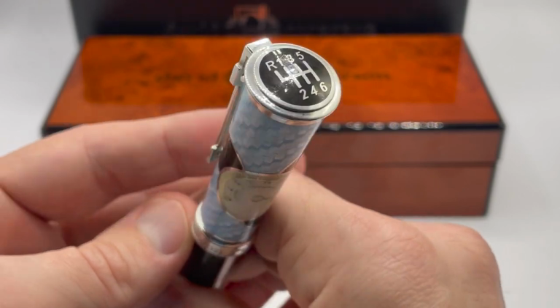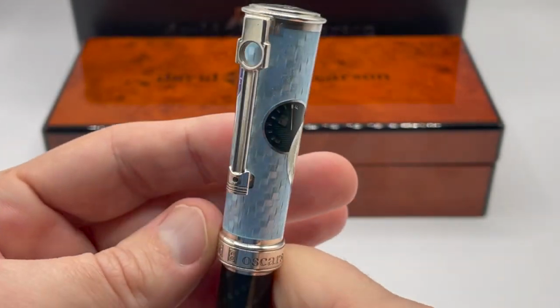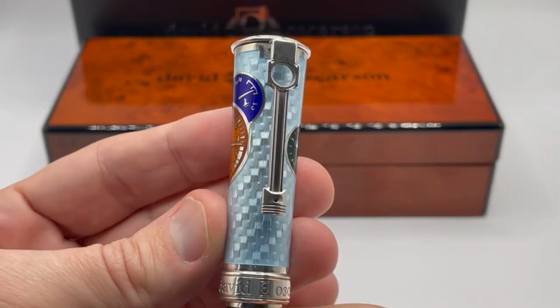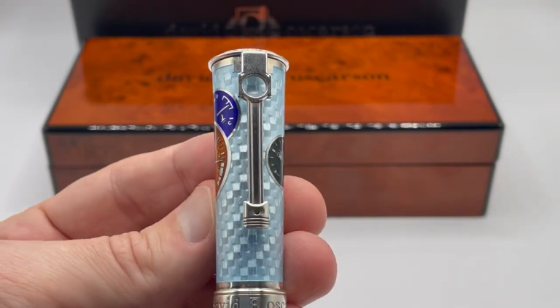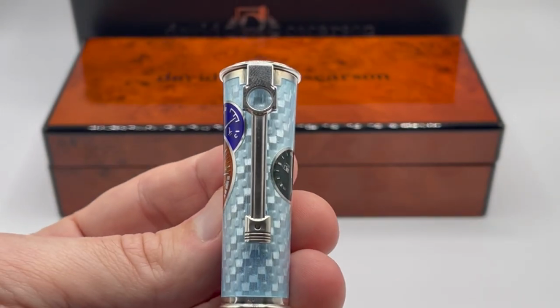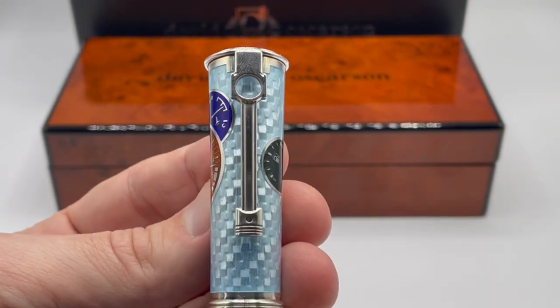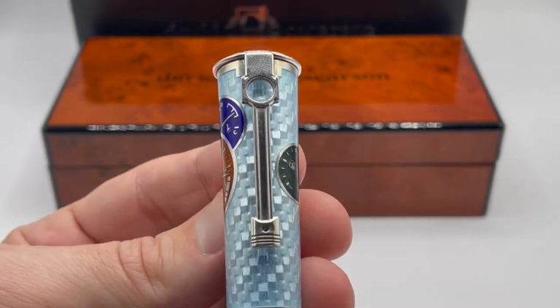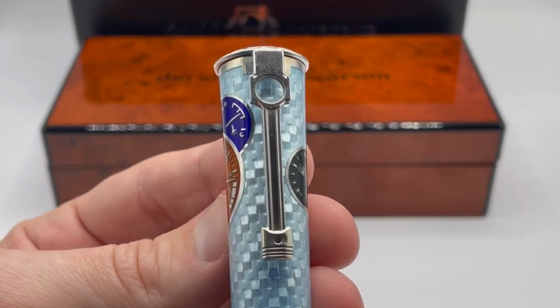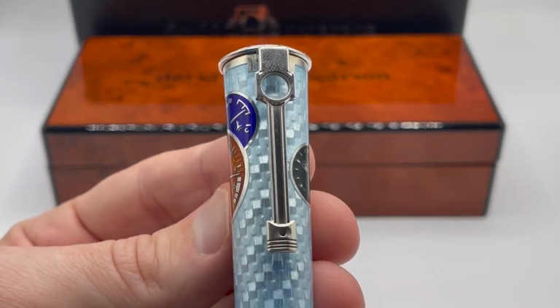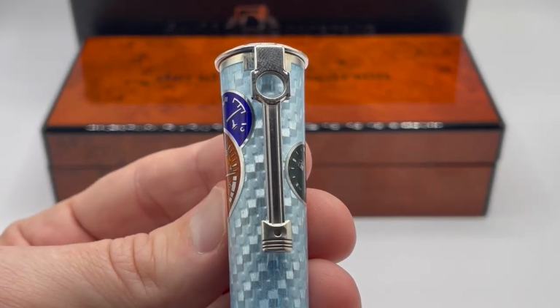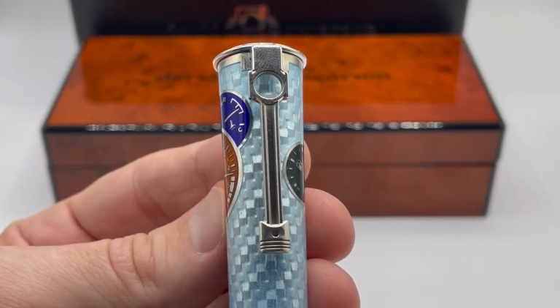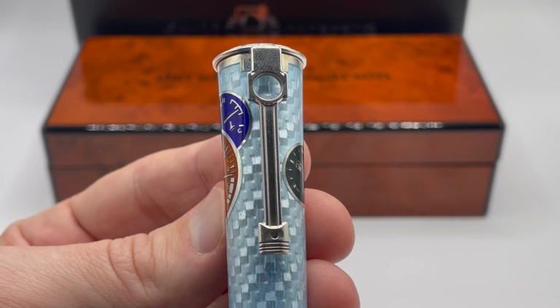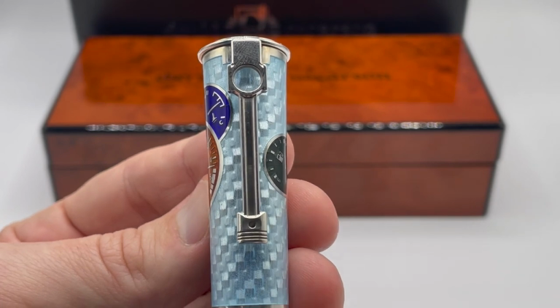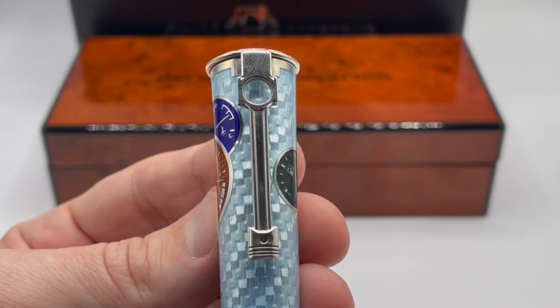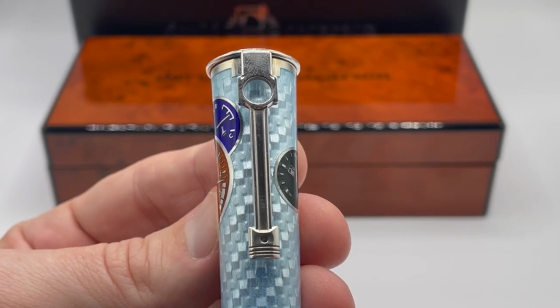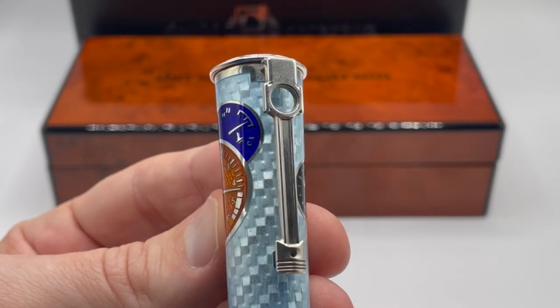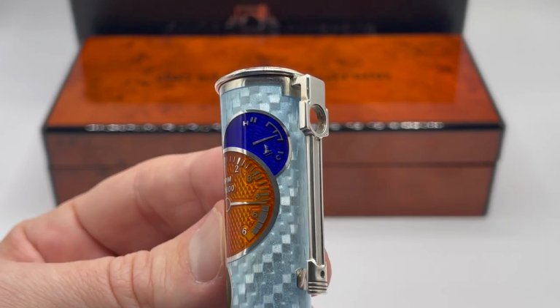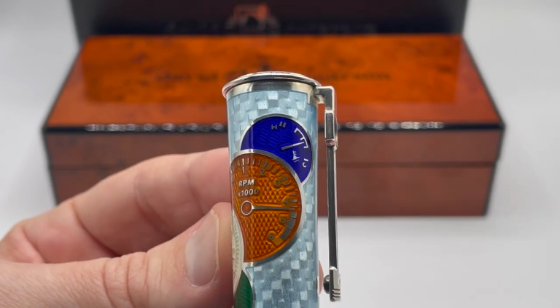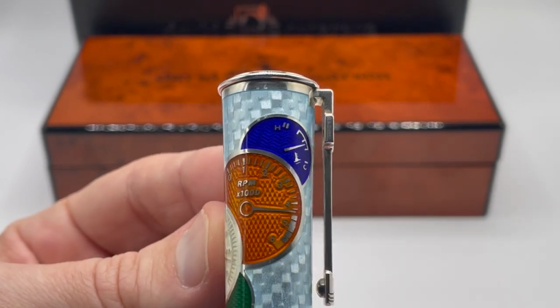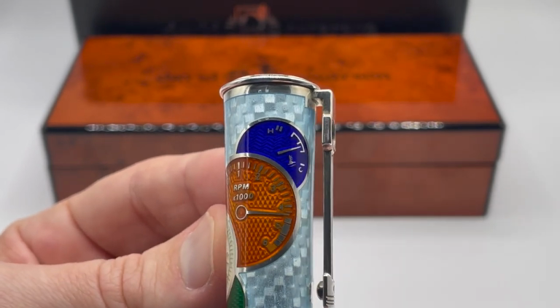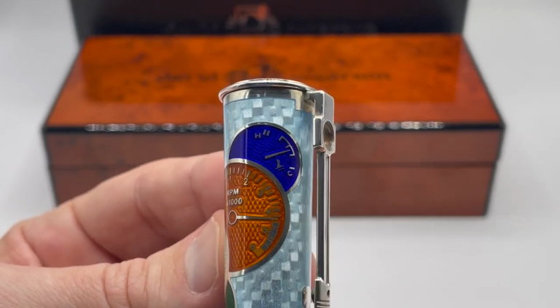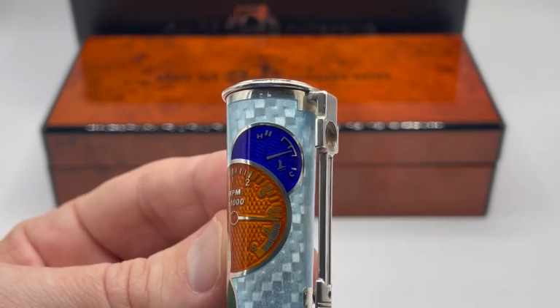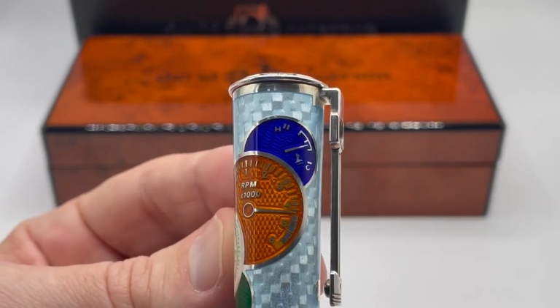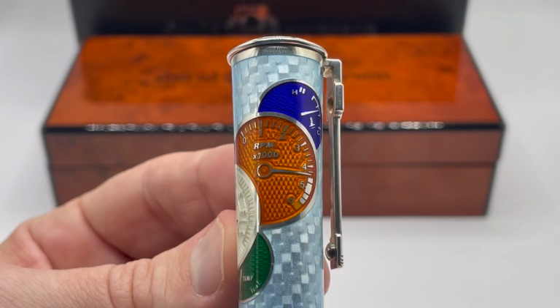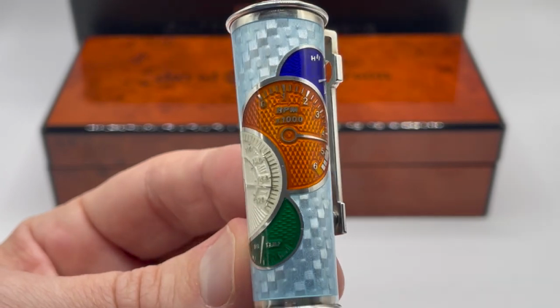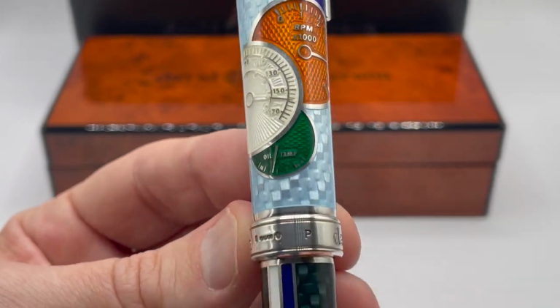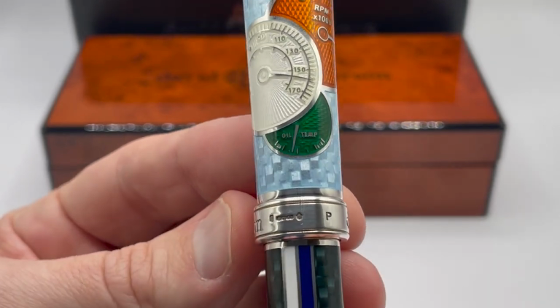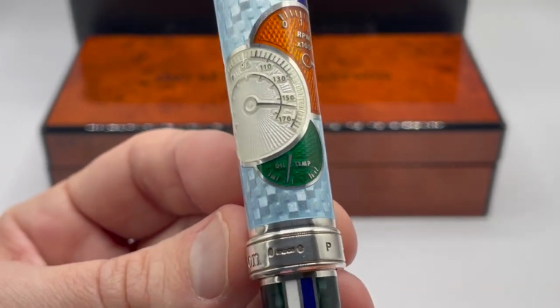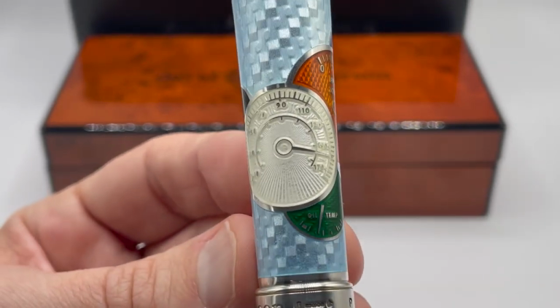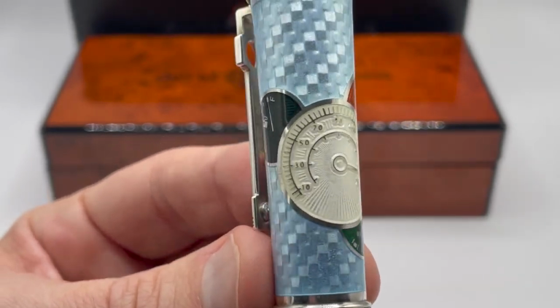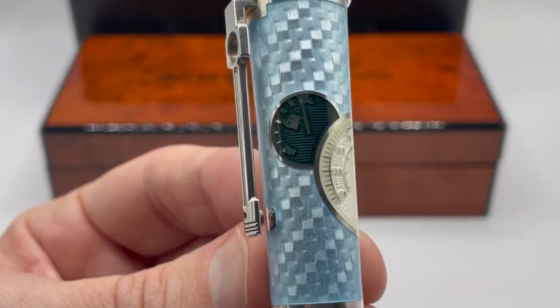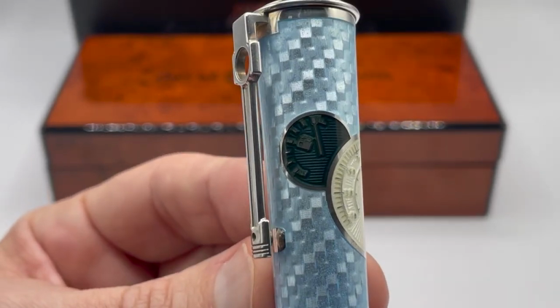Looking at the side, the clip is an elongated piston. The cap has images of an engine controls cluster with engine temperature, tachometer, oil temp, speedometer, and fuel gauge.